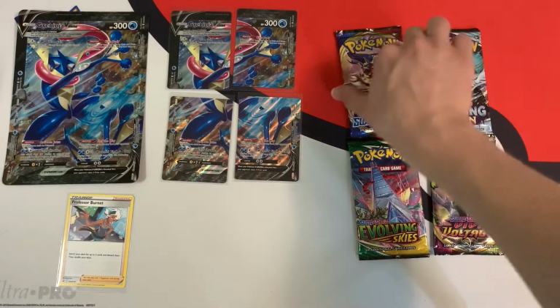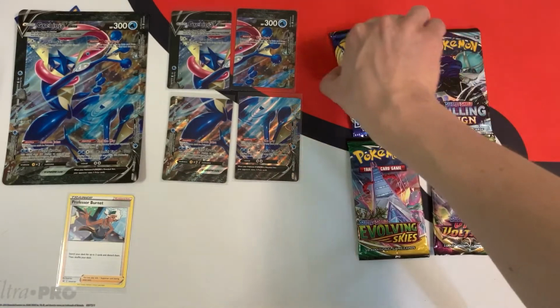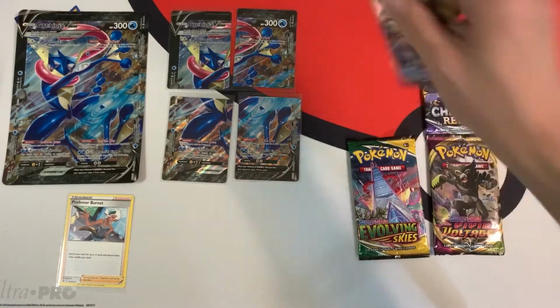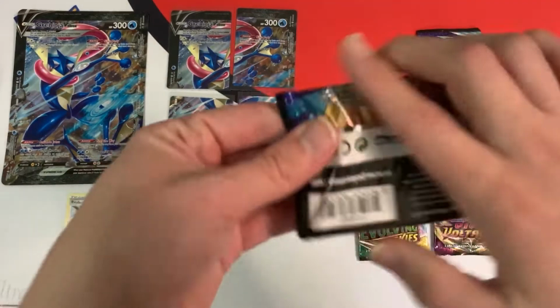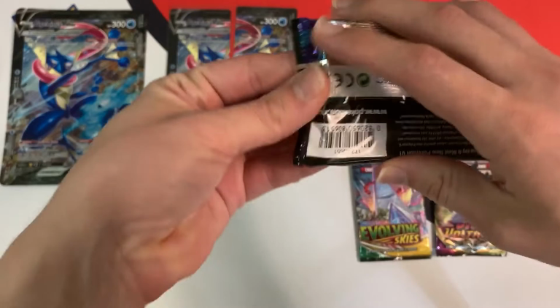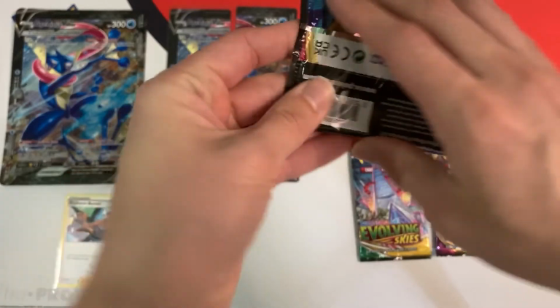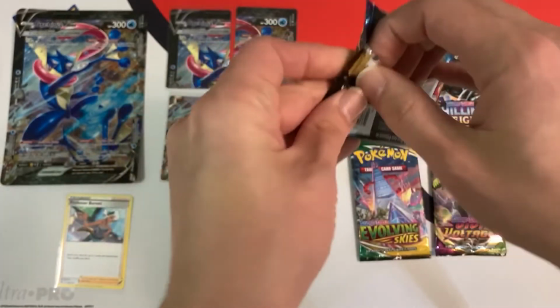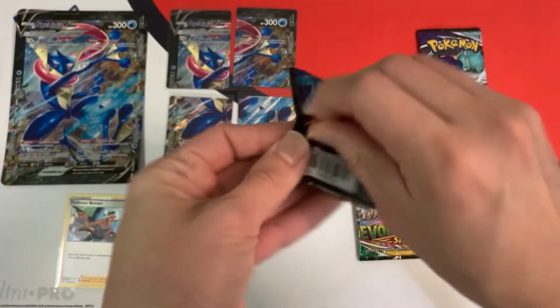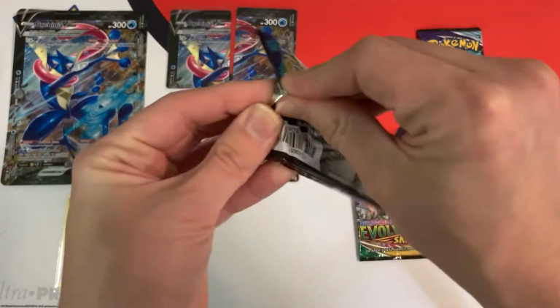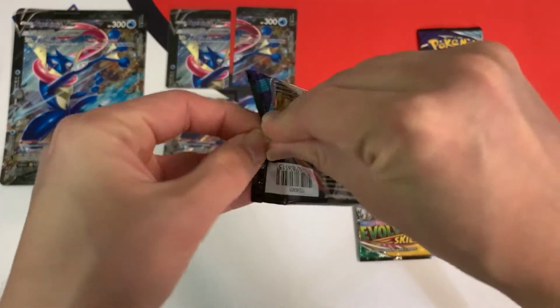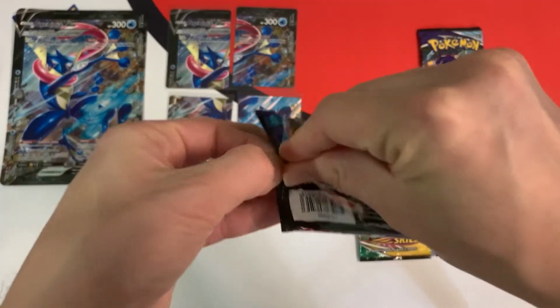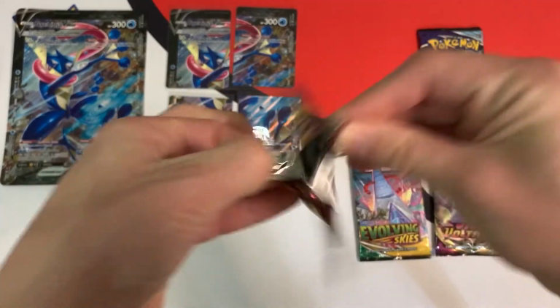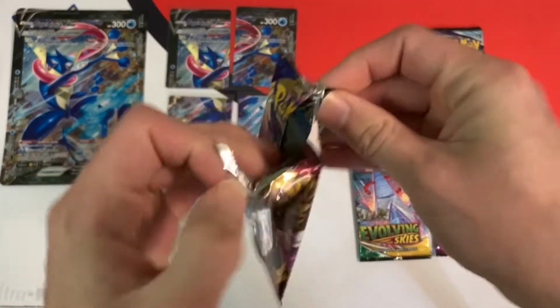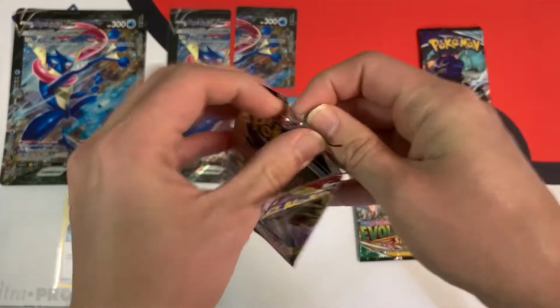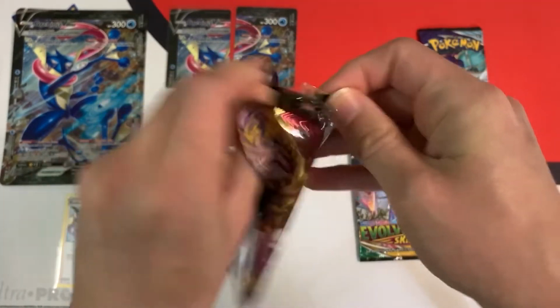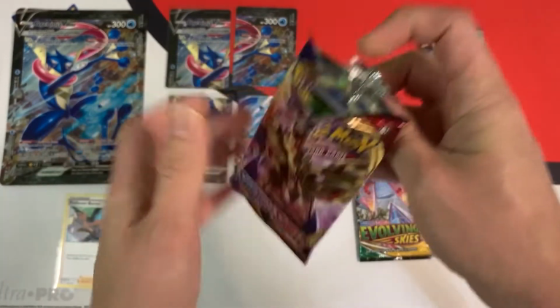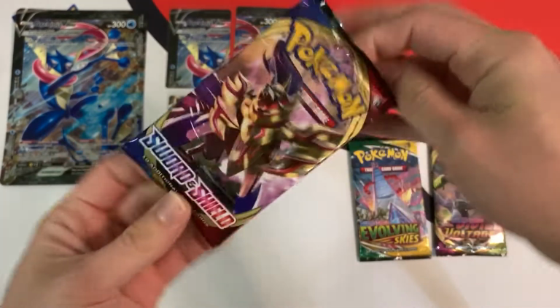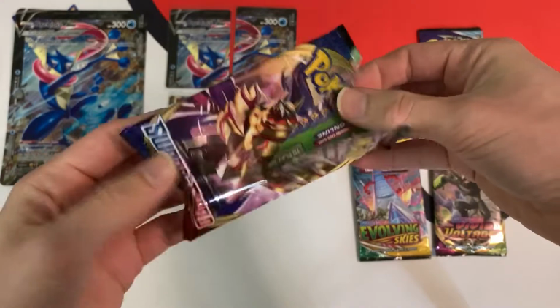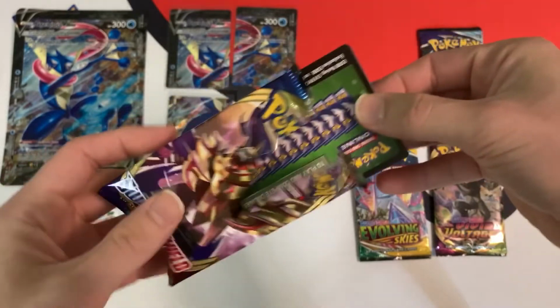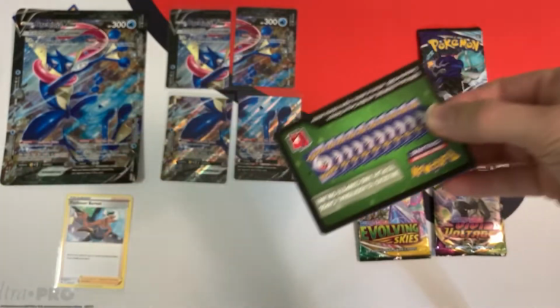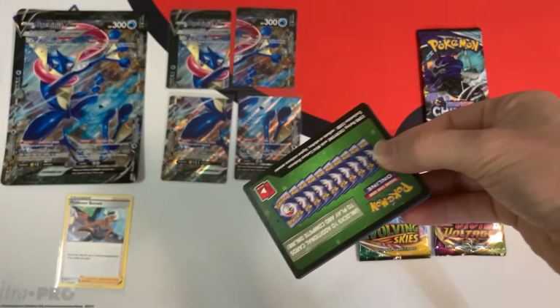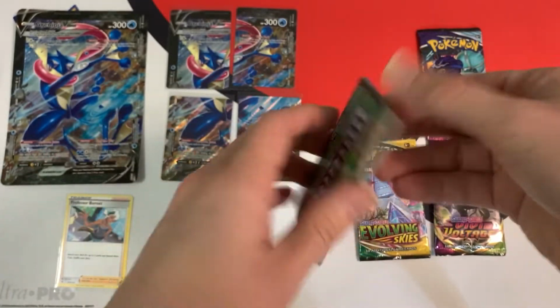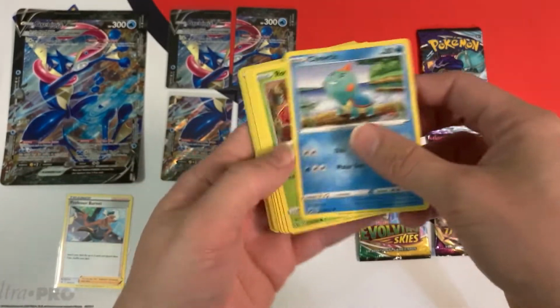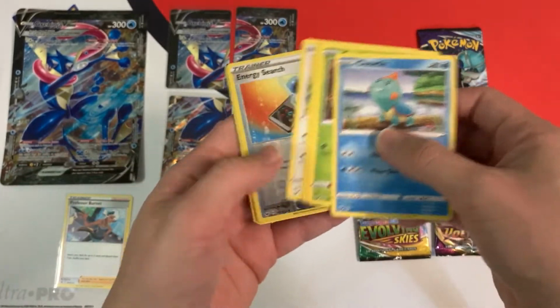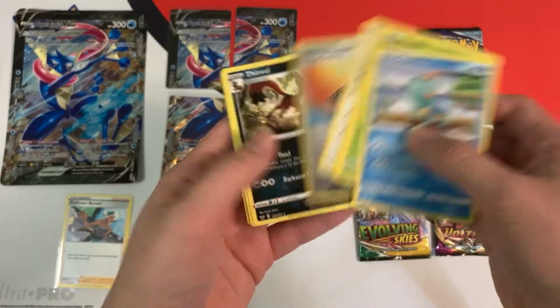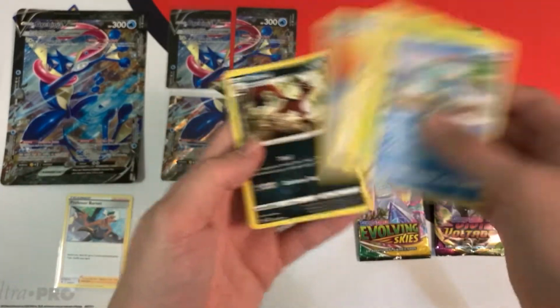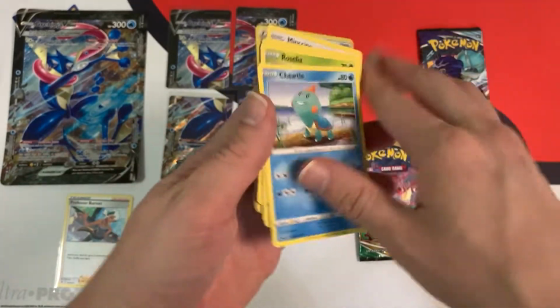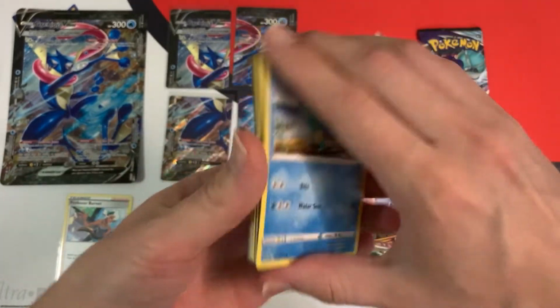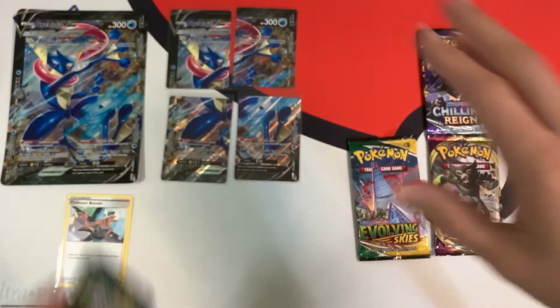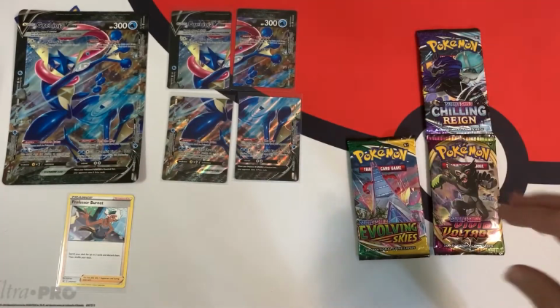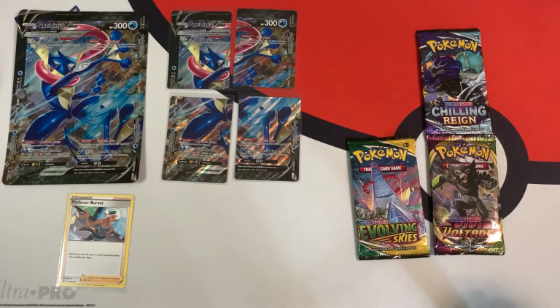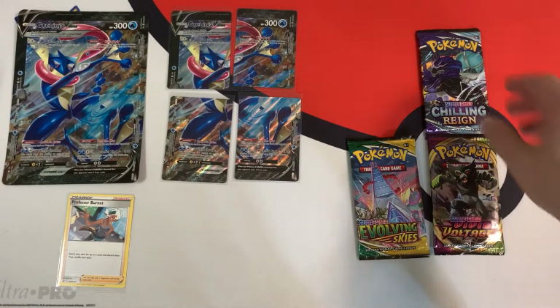Let's start with the Sword and Shield one. There aren't really too many chase cards in this set. Of course, we have a green code, which means we're not going to get anything — just a reverse. Let's move on.